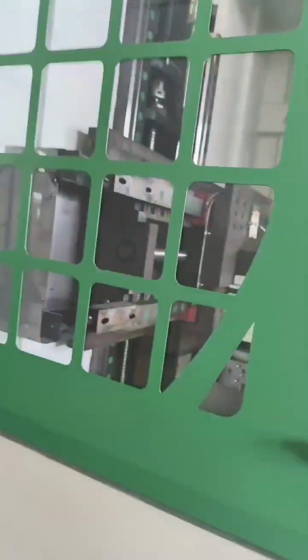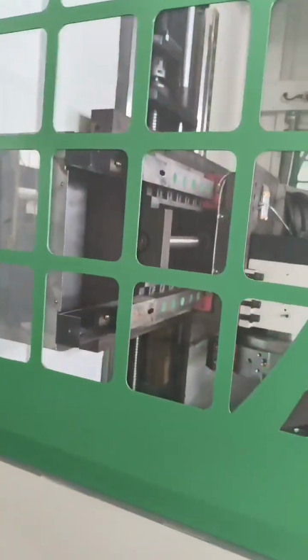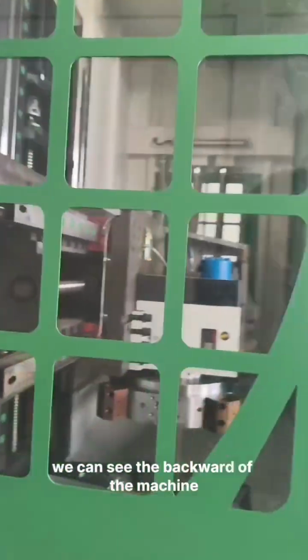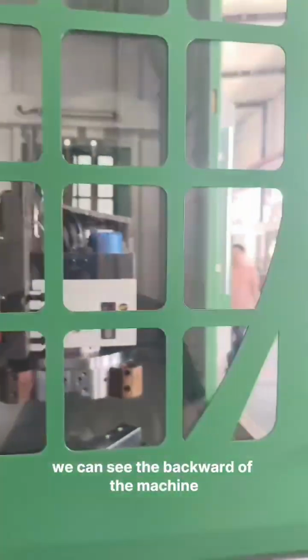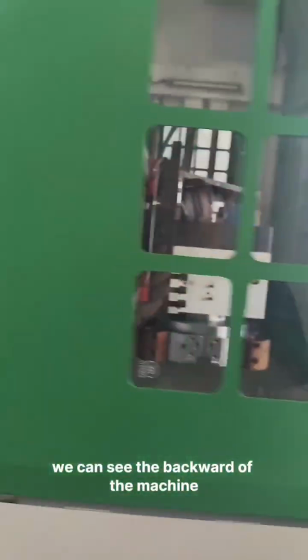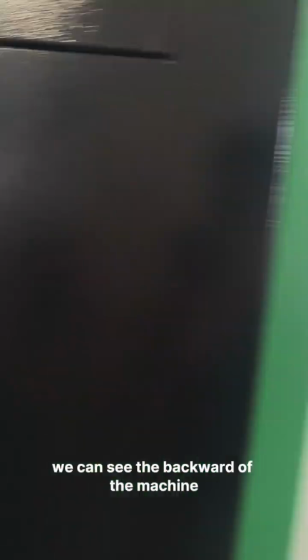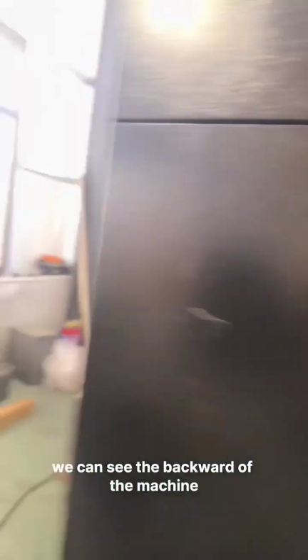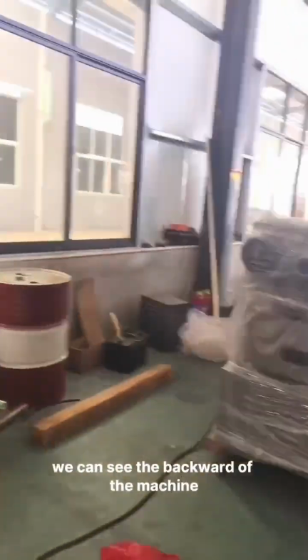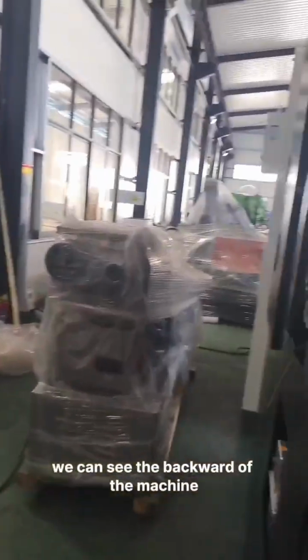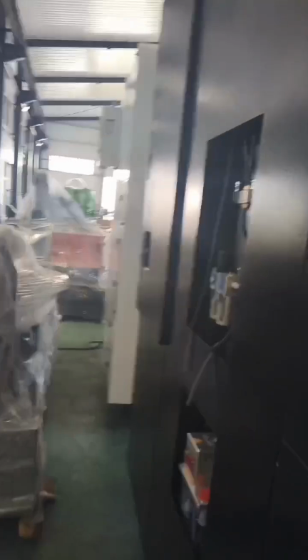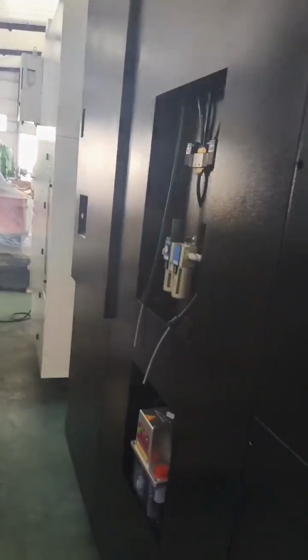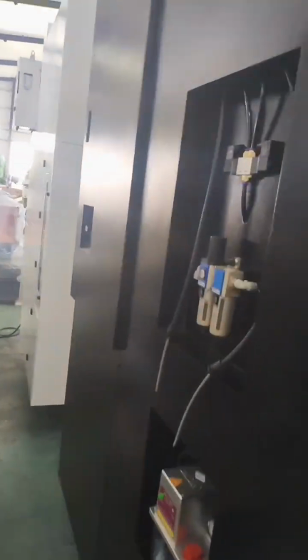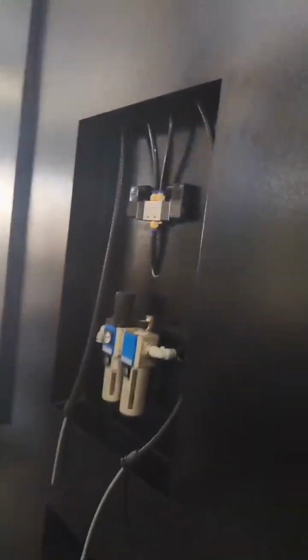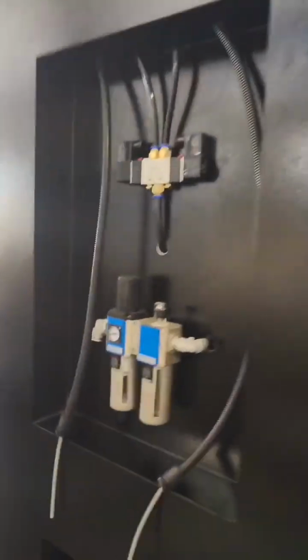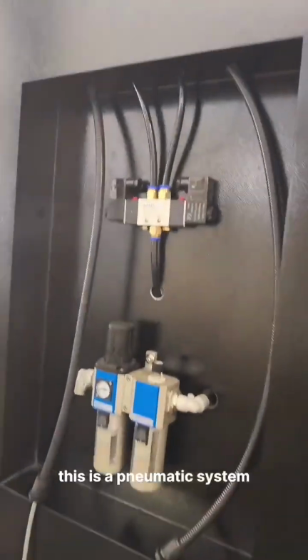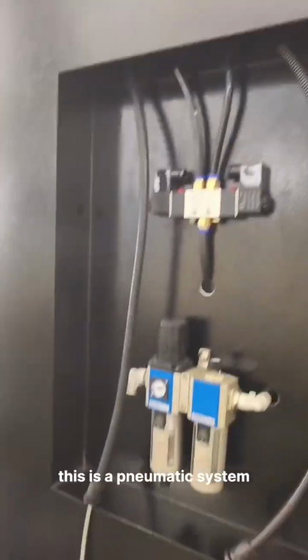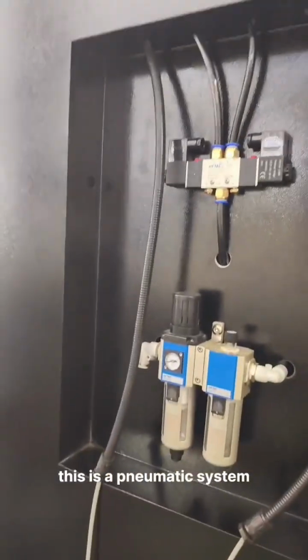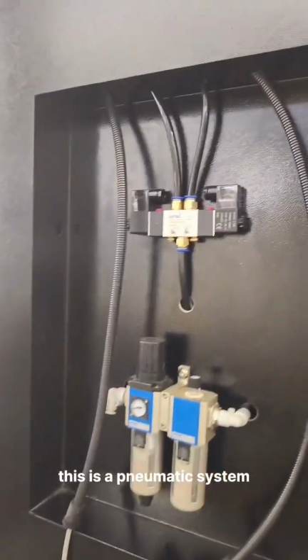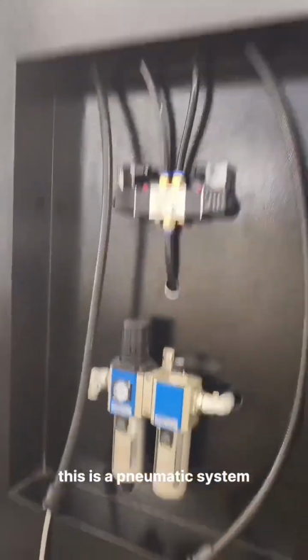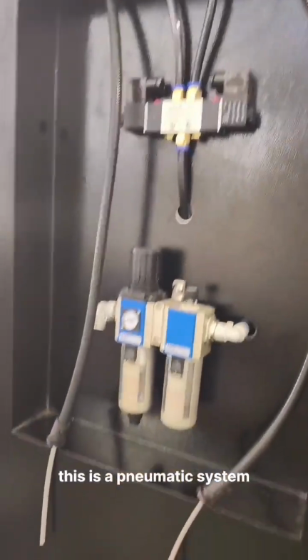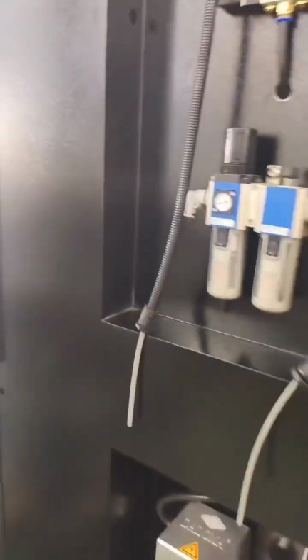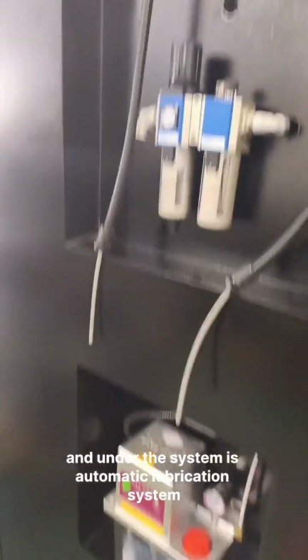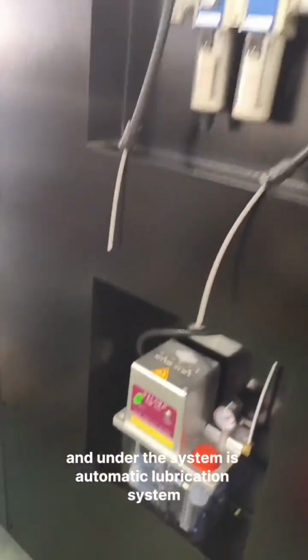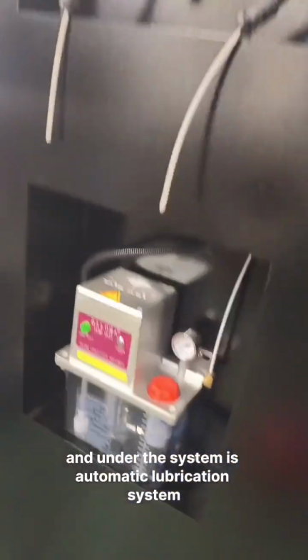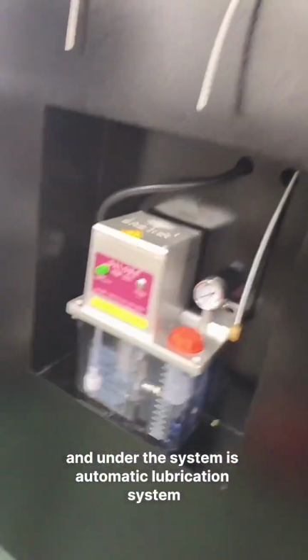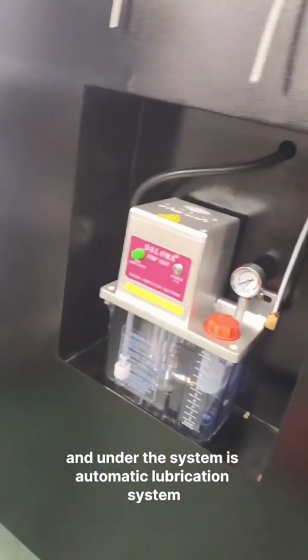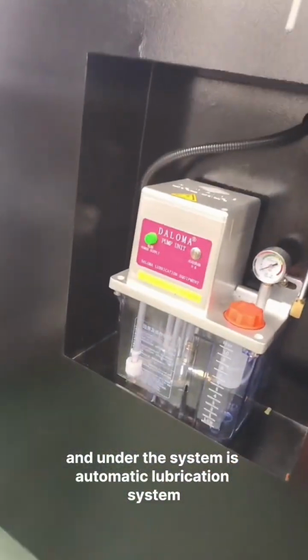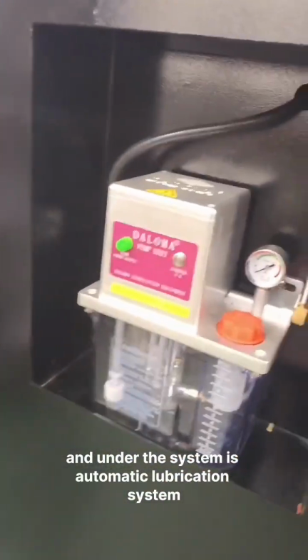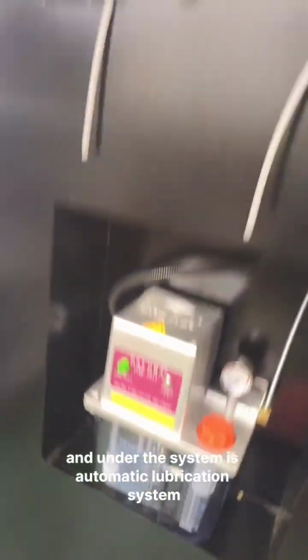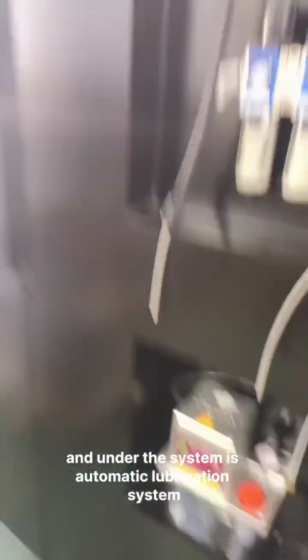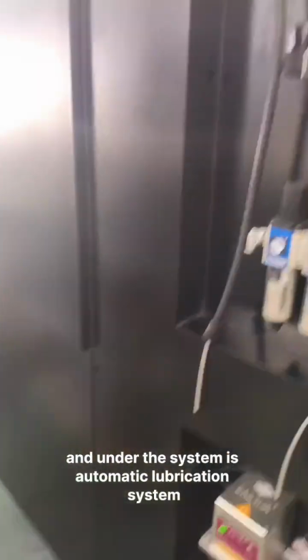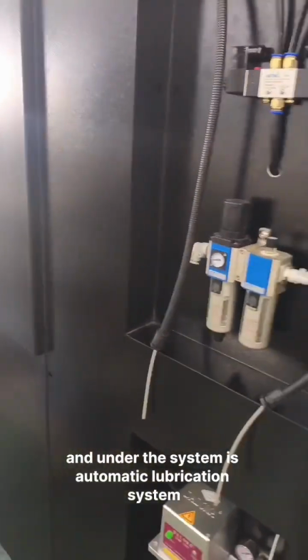We can see the back of the machine. This is the pneumatic system, and under the system is the automatic lubrication system.